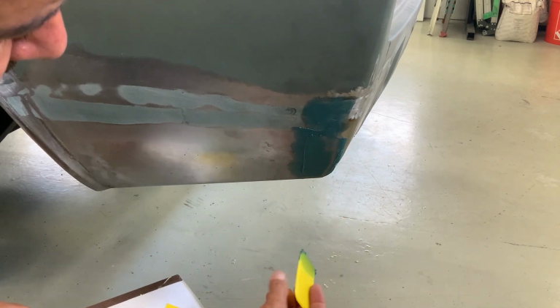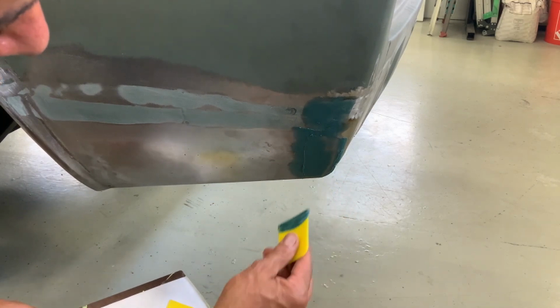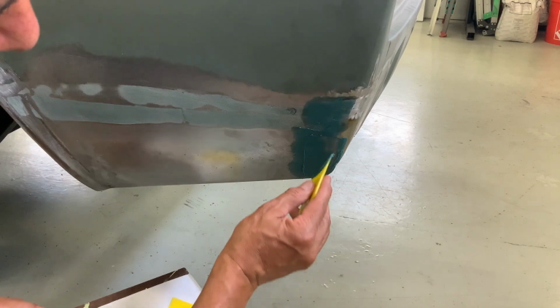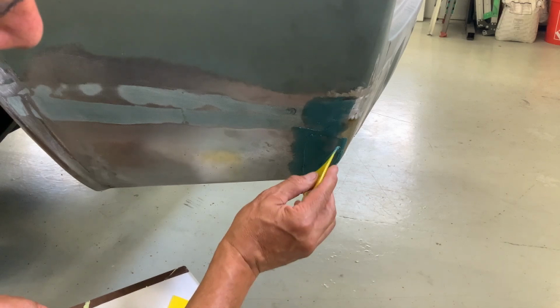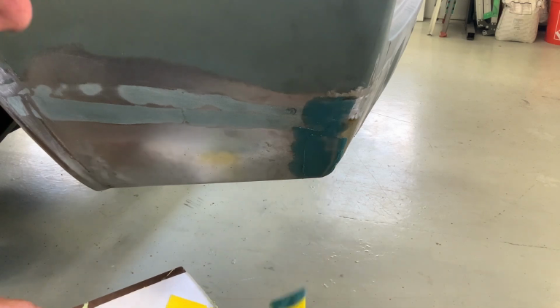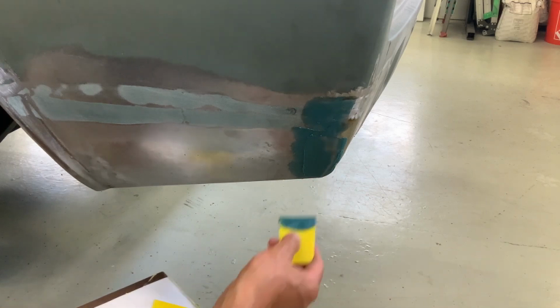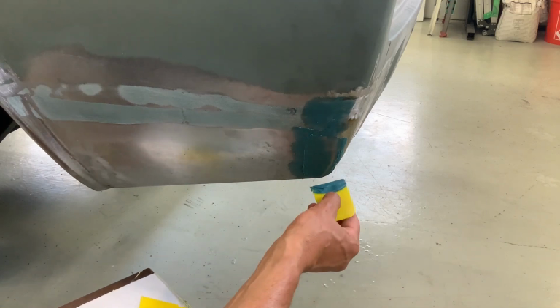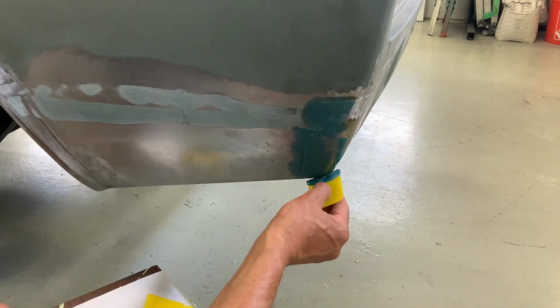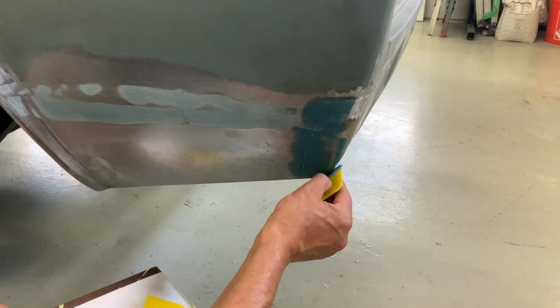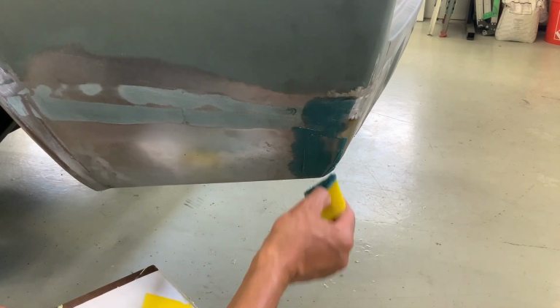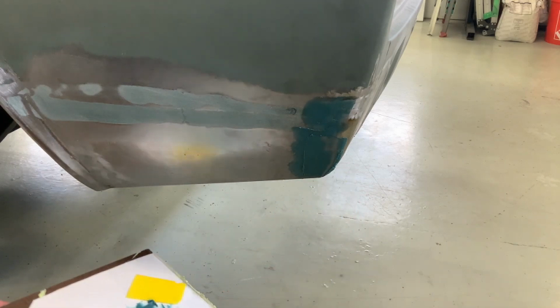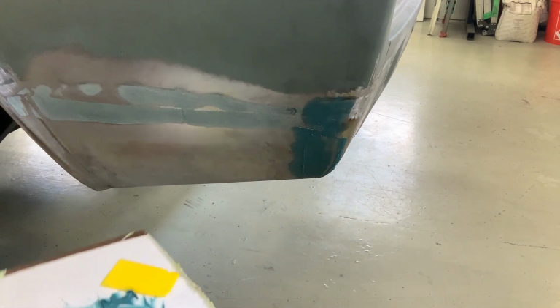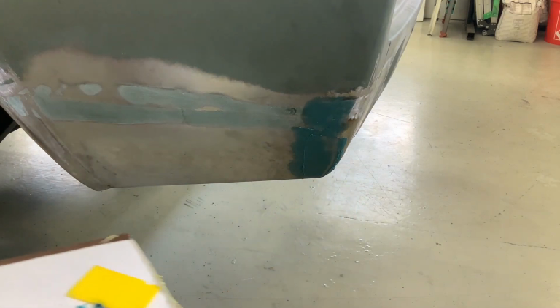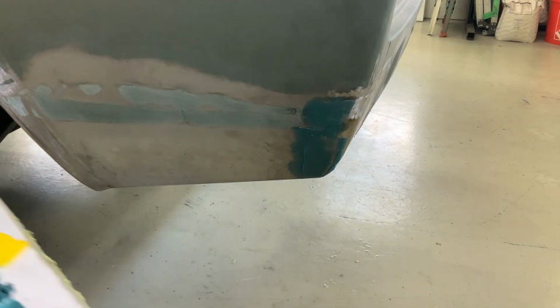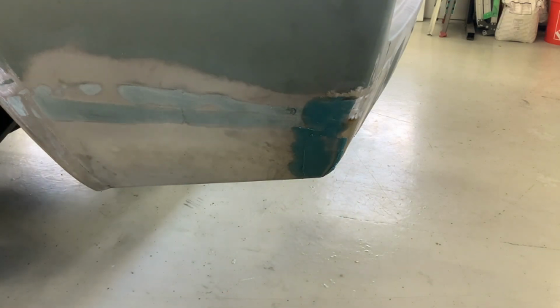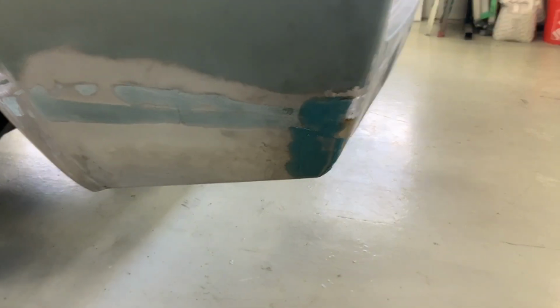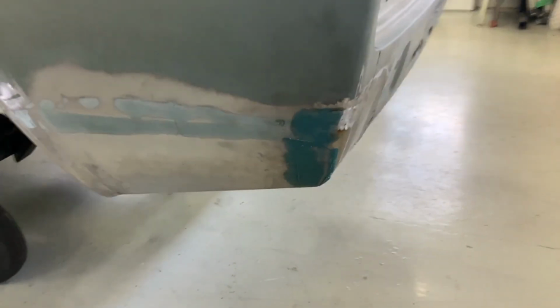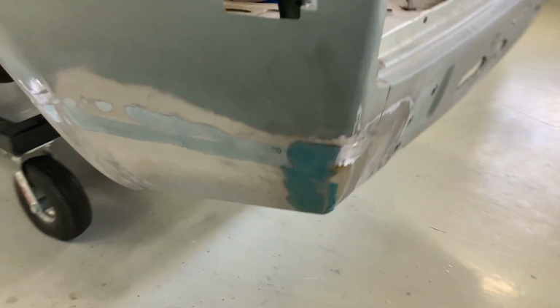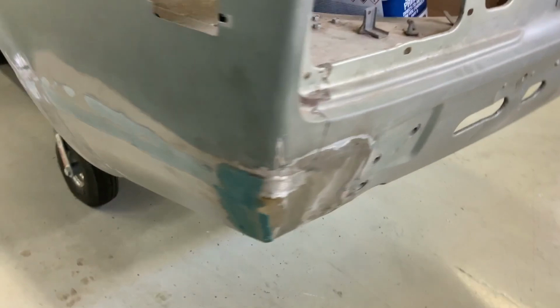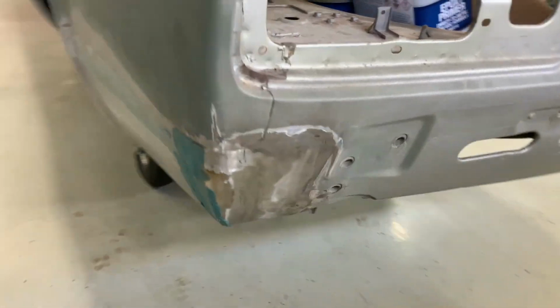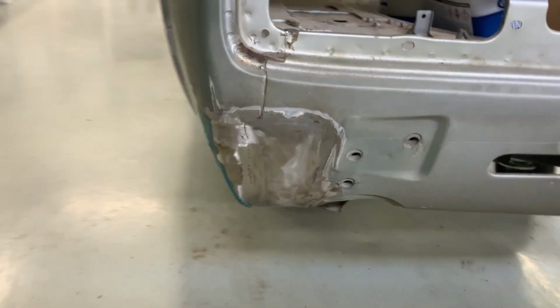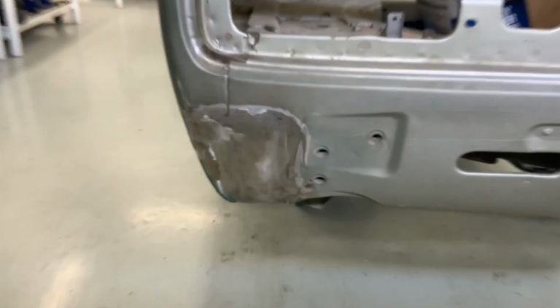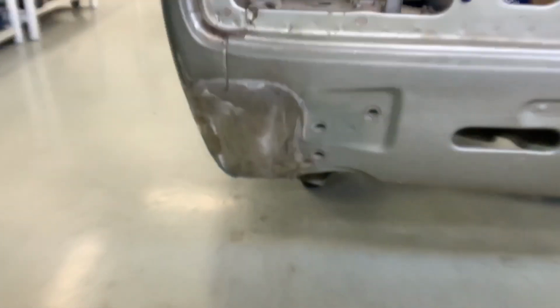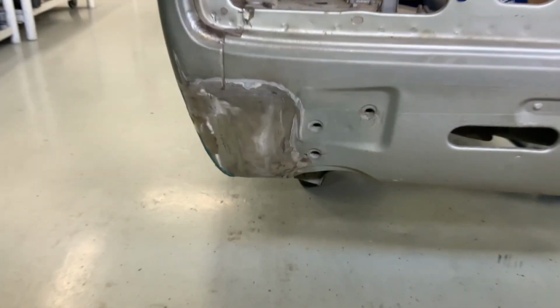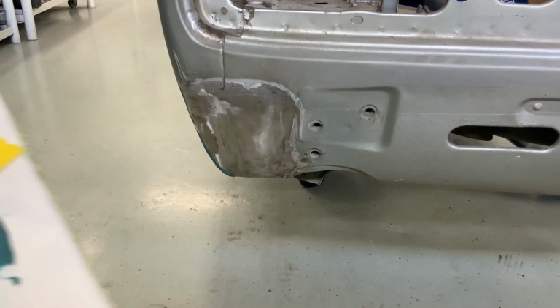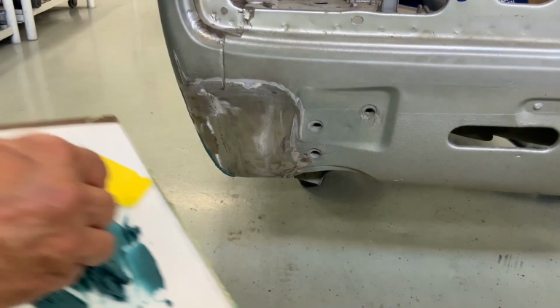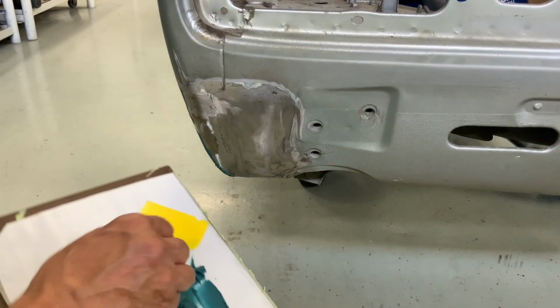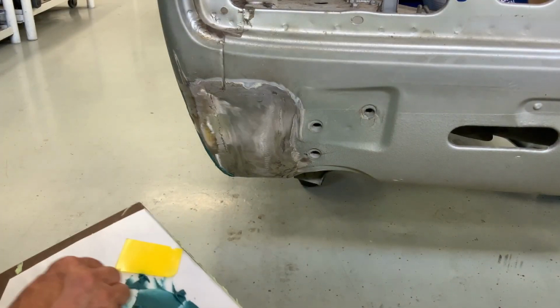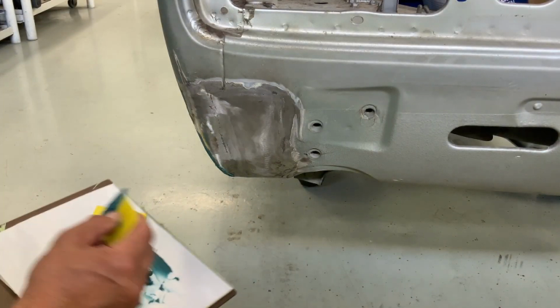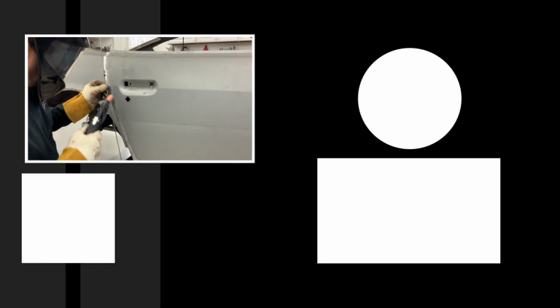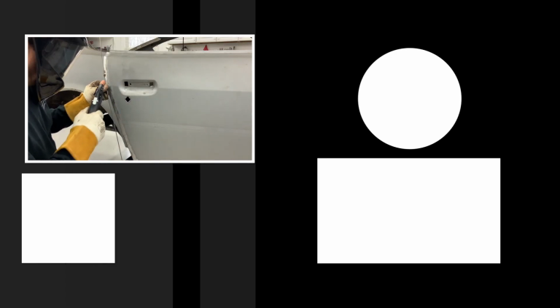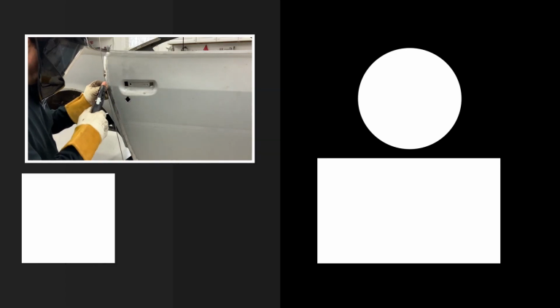What we're trying to do here is the best prep we can do underneath the paint so we don't have any of those bubbling issues three months, three years, or even 30 years from now.